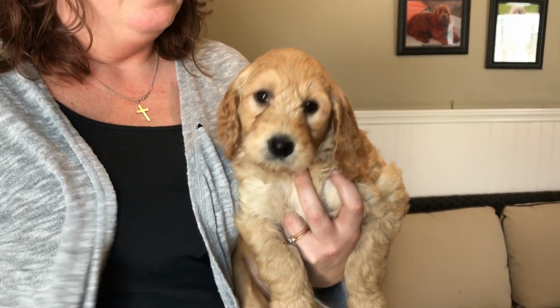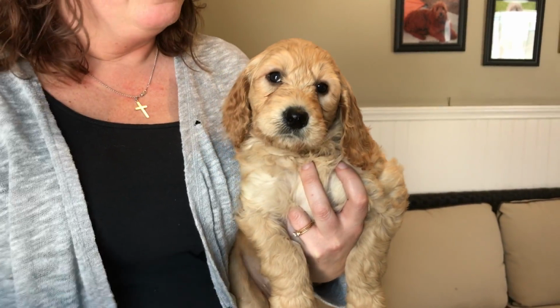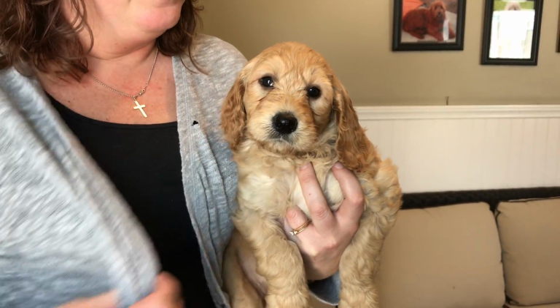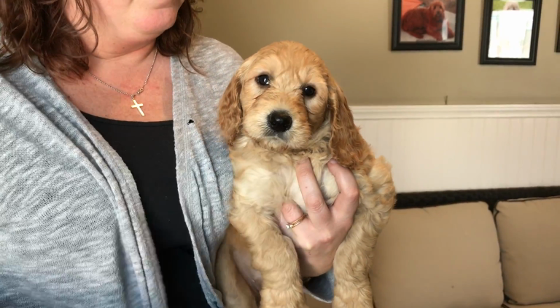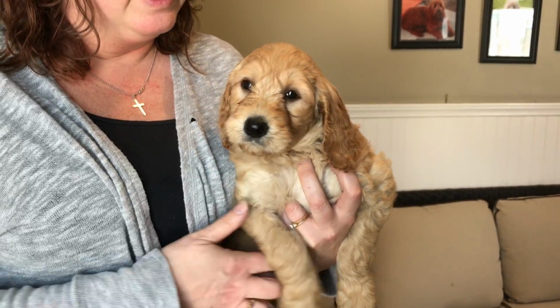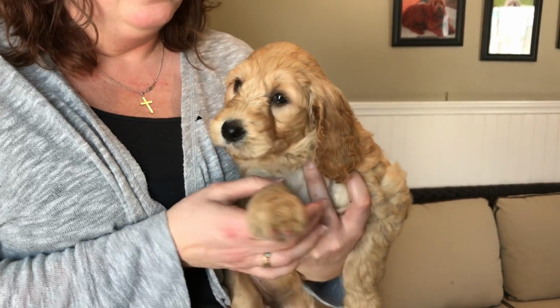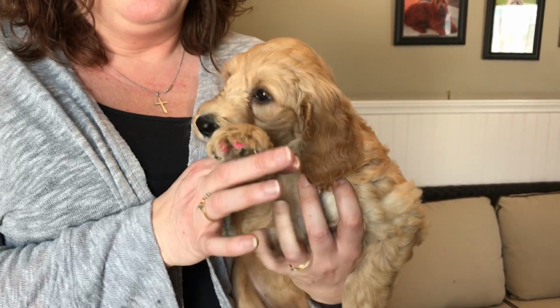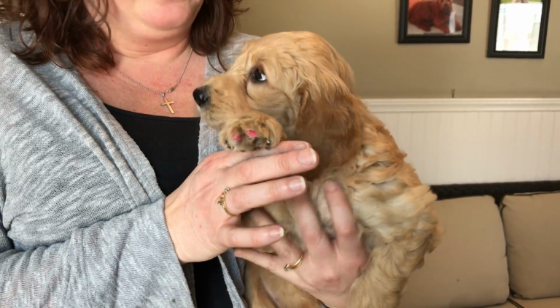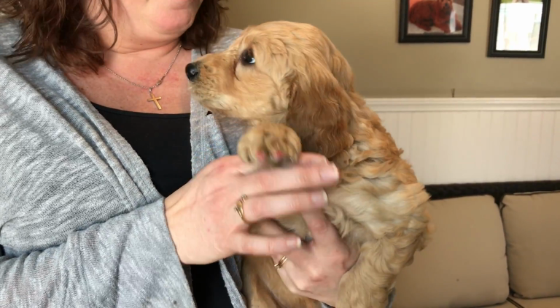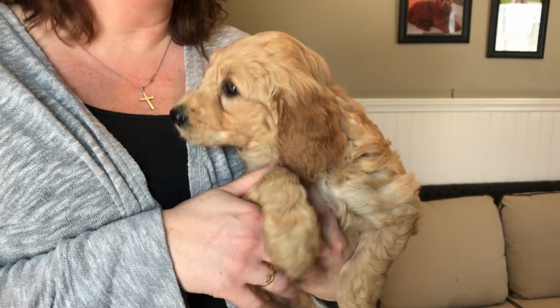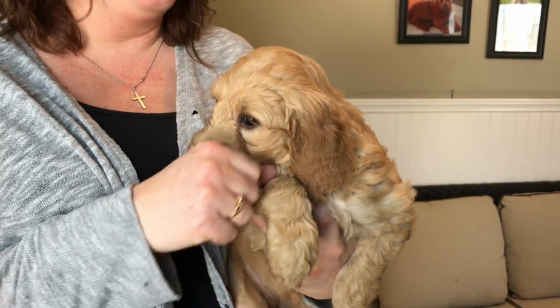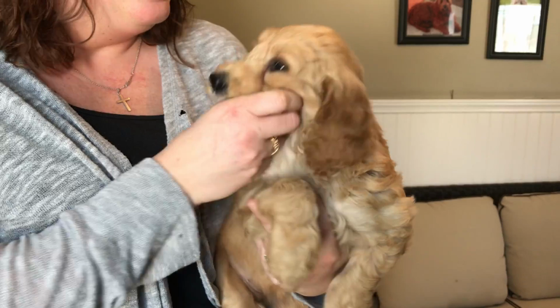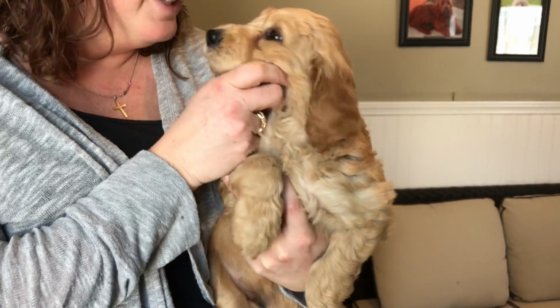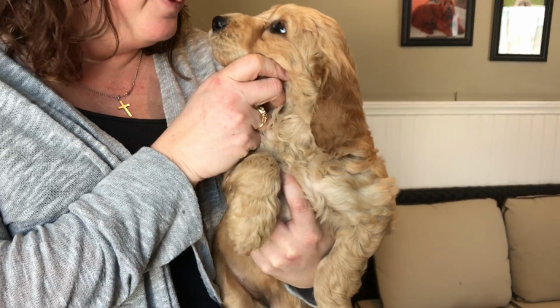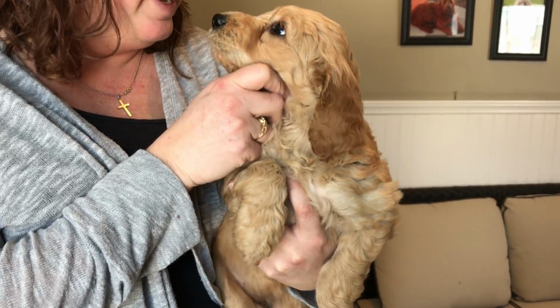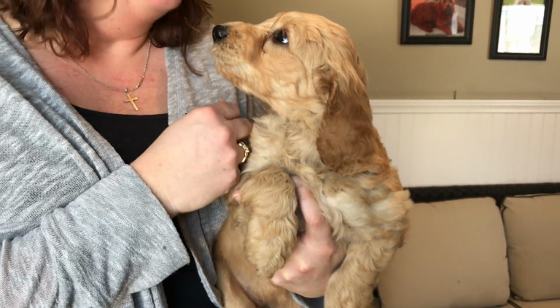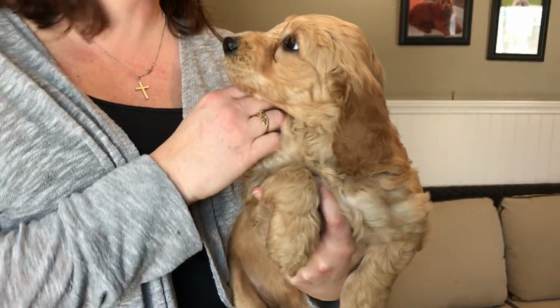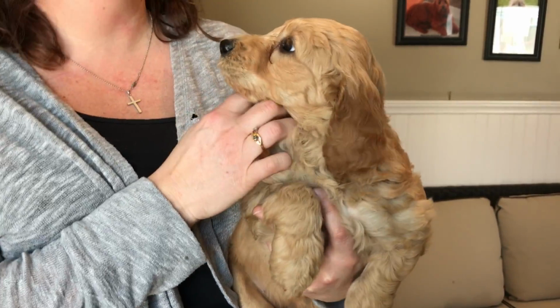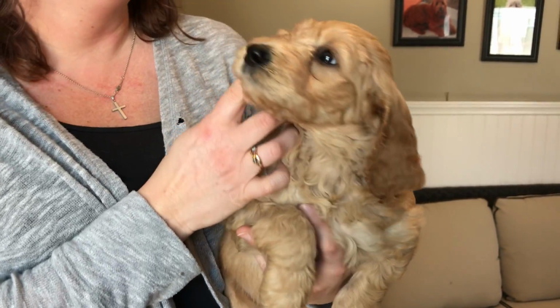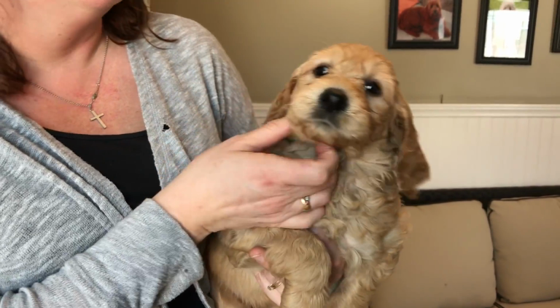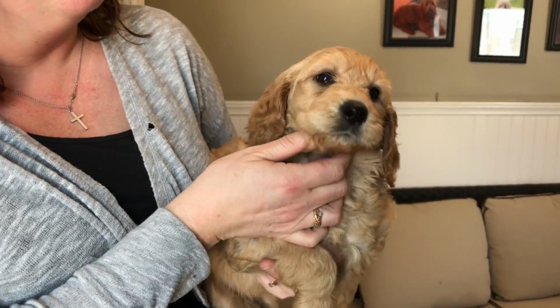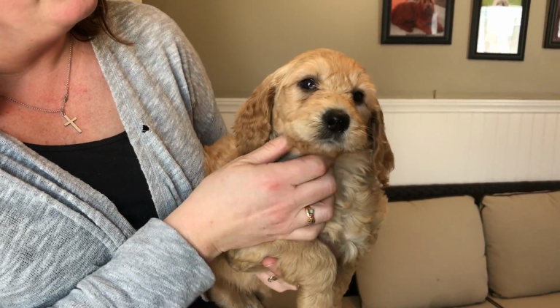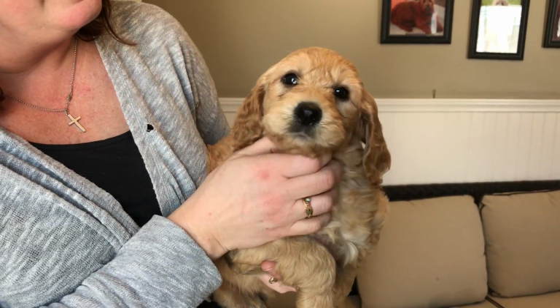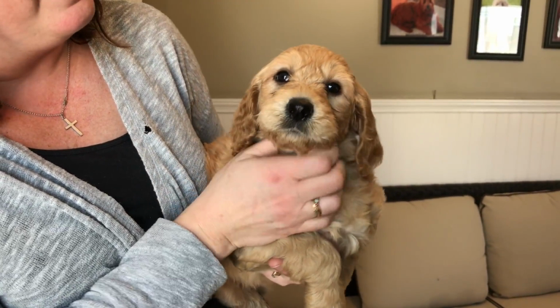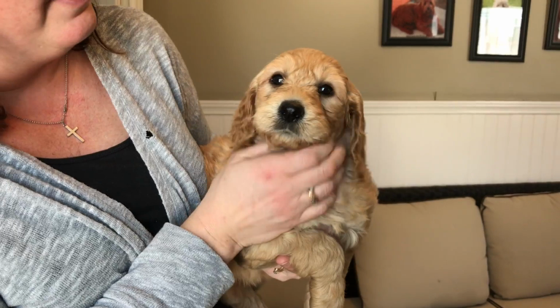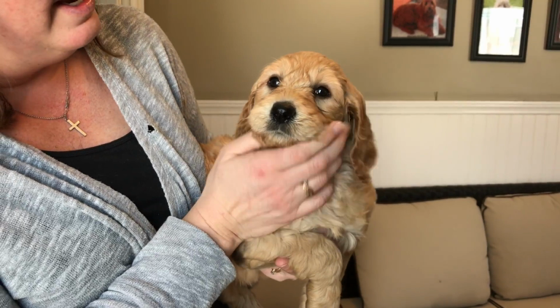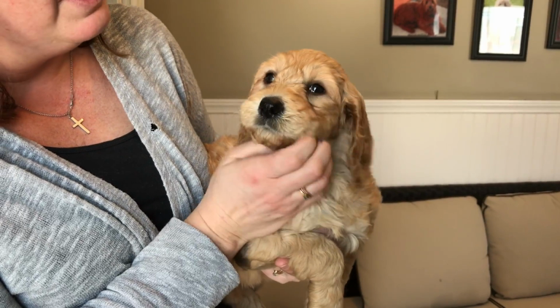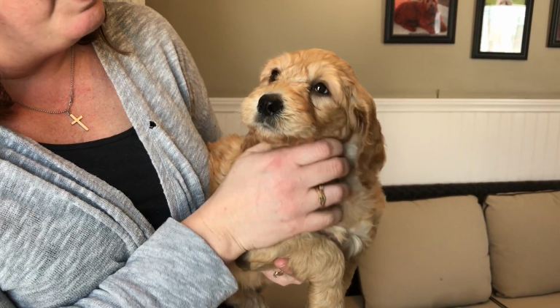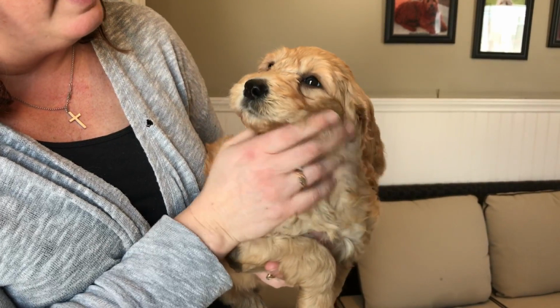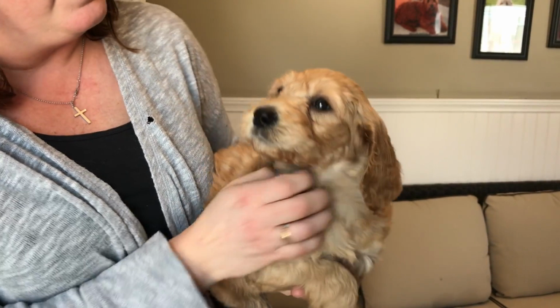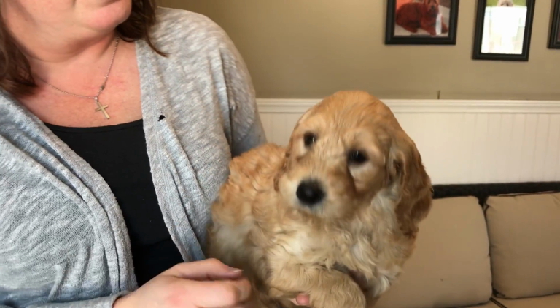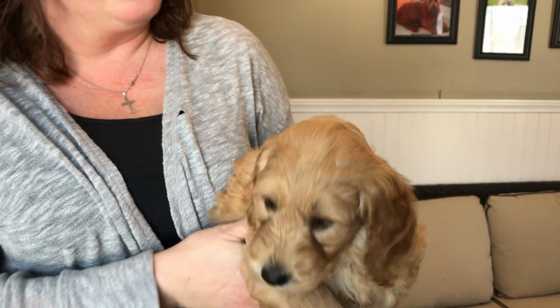Here we have the pink female from June's Litter. I'm going to add her toenails pink — yes, you're the pink one. I just love her face. She's just so beautiful. There you go. Just a beautiful black nose. She's just so gorgeous.